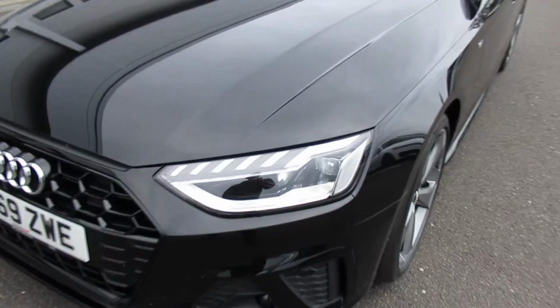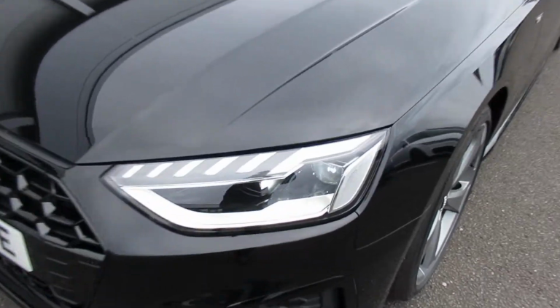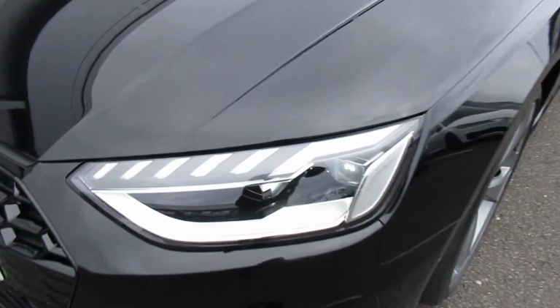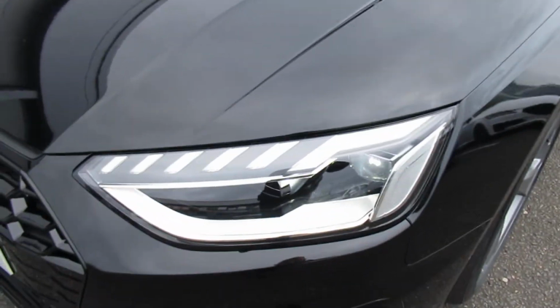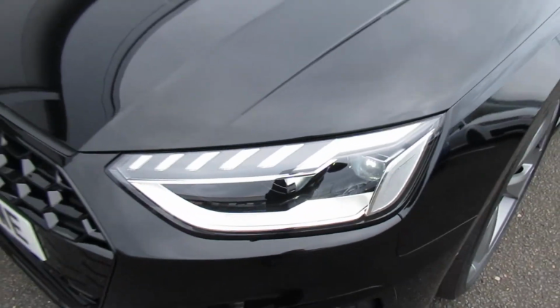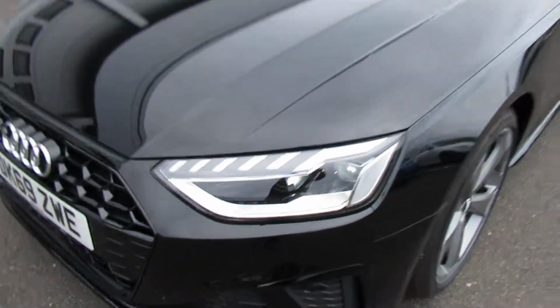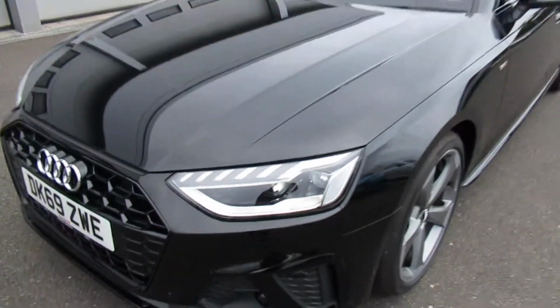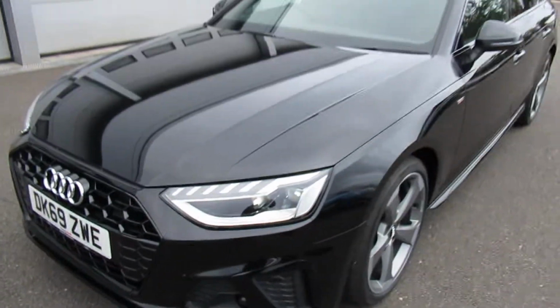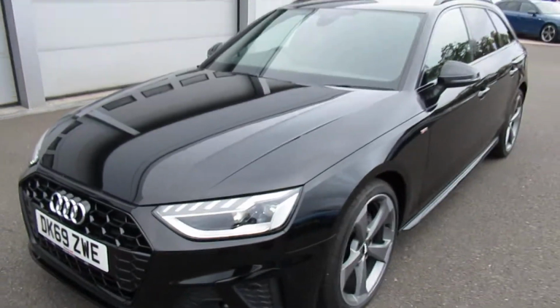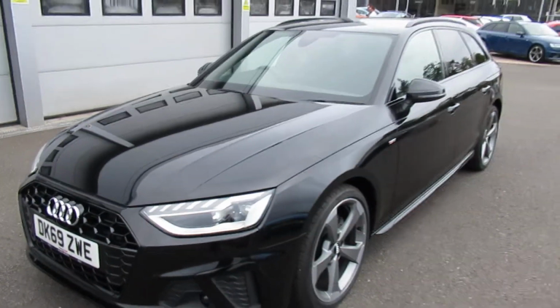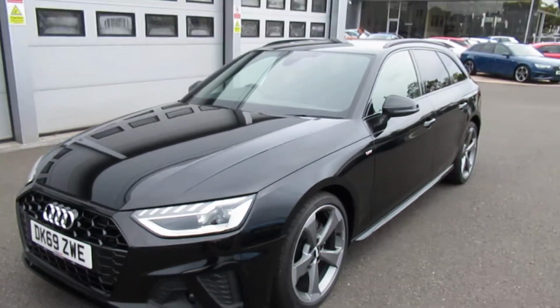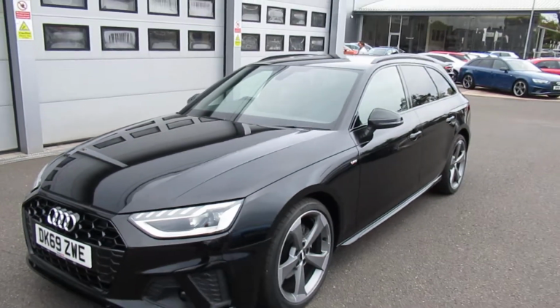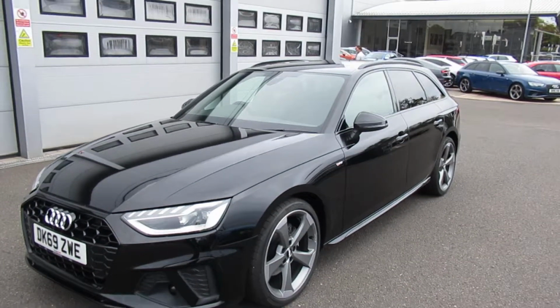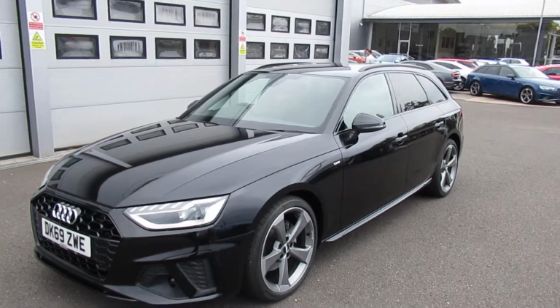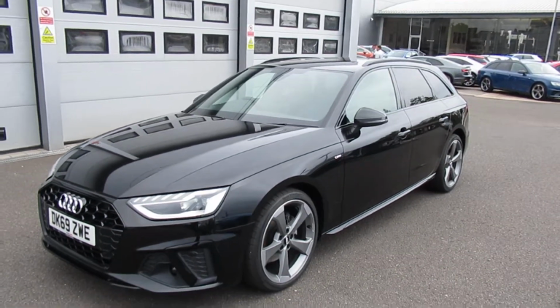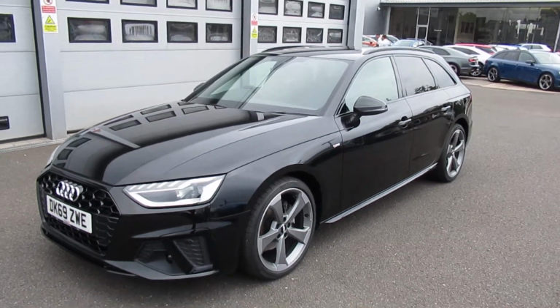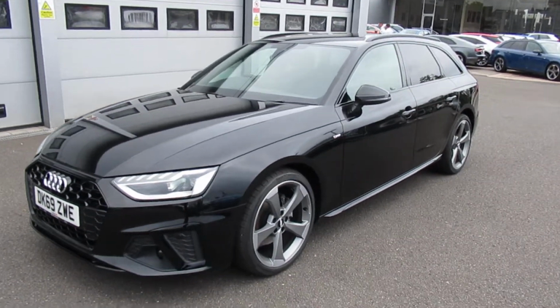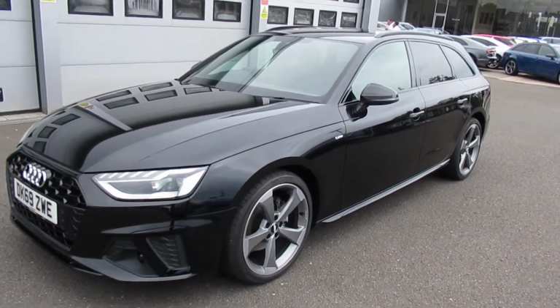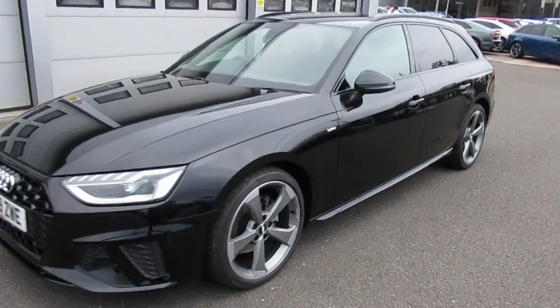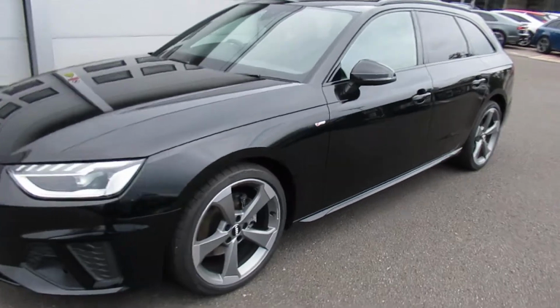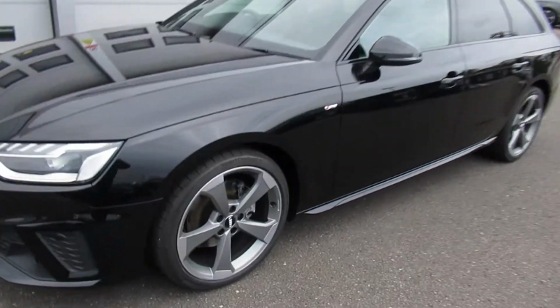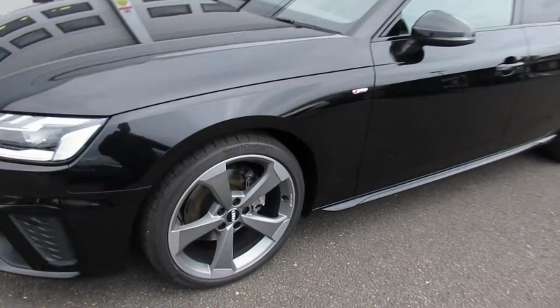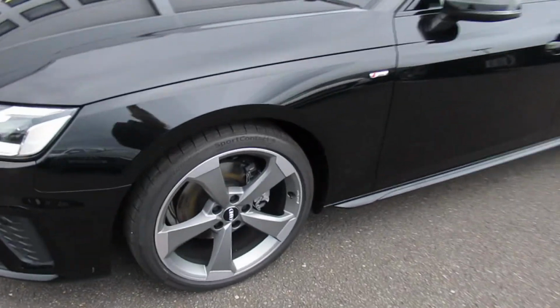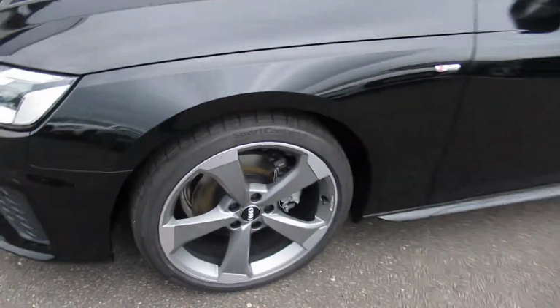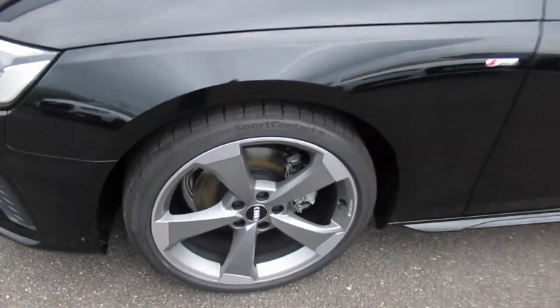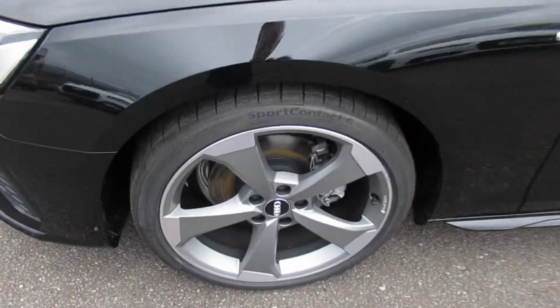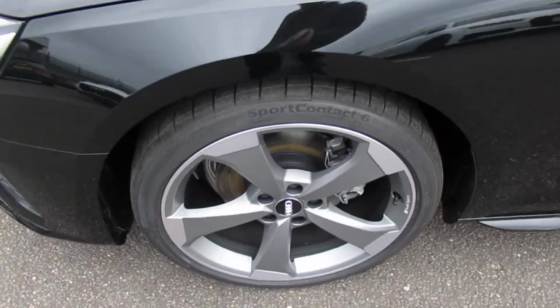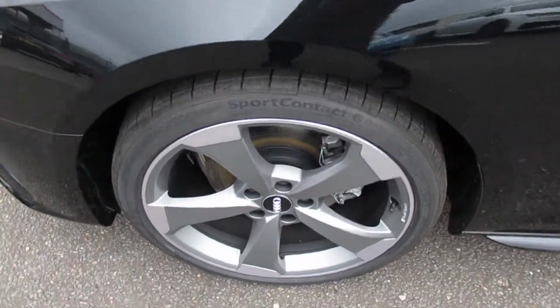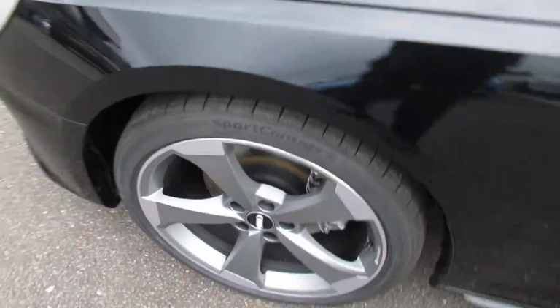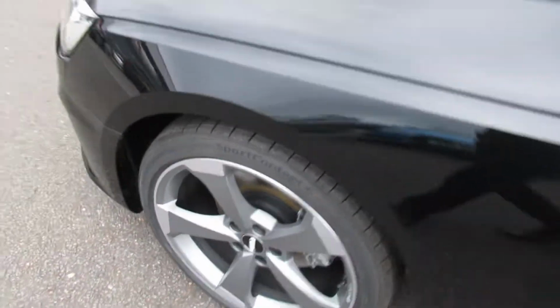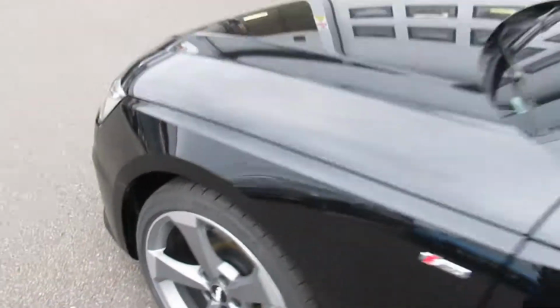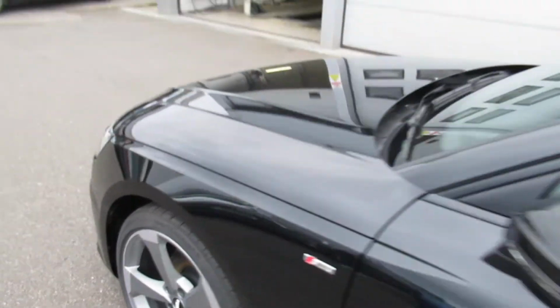The car has the LED headlights with the daytime running LEDs, front and rear parking sensors, with the 19-inch 5-arm design alloy wheels.